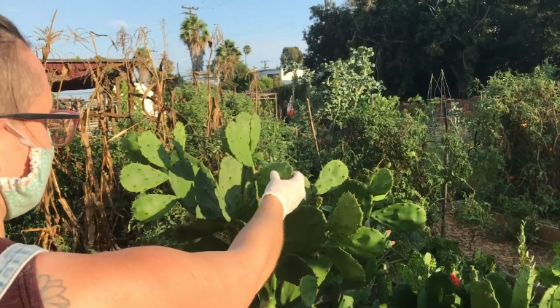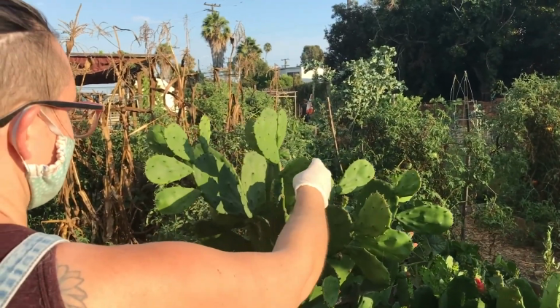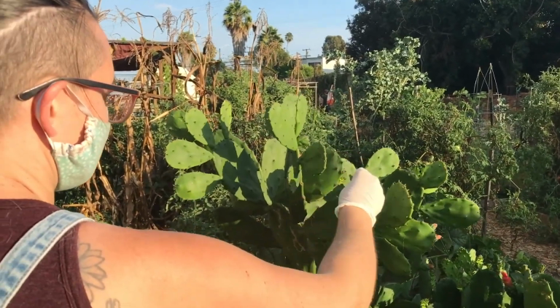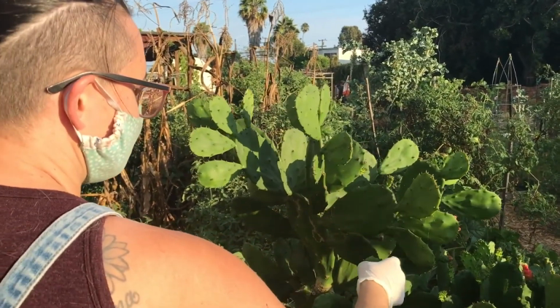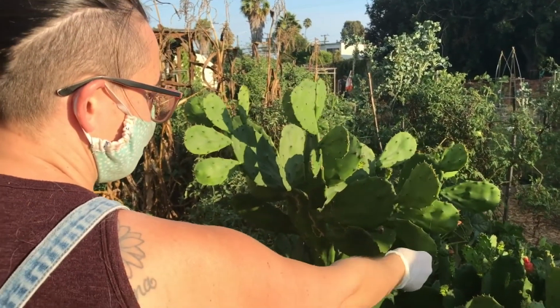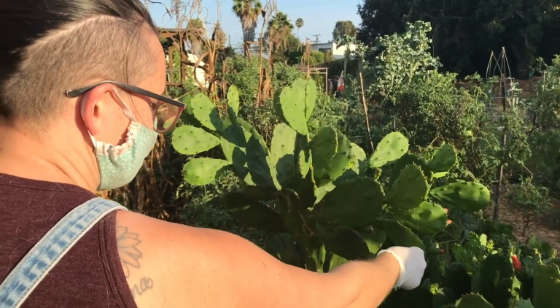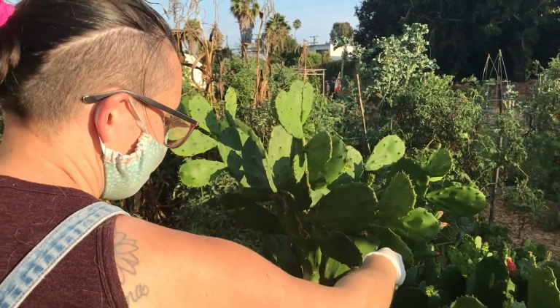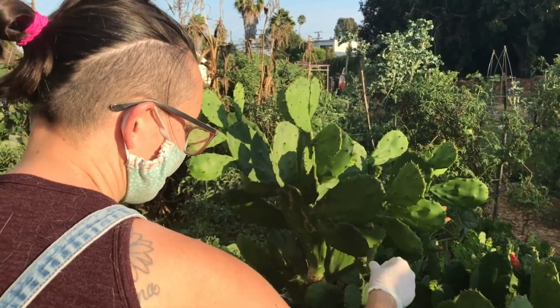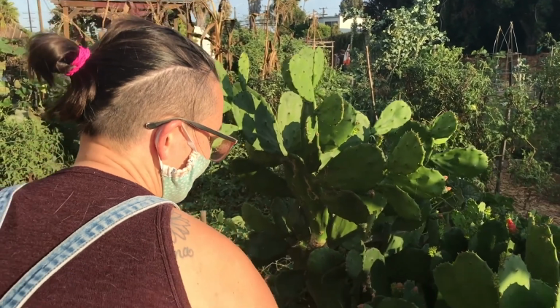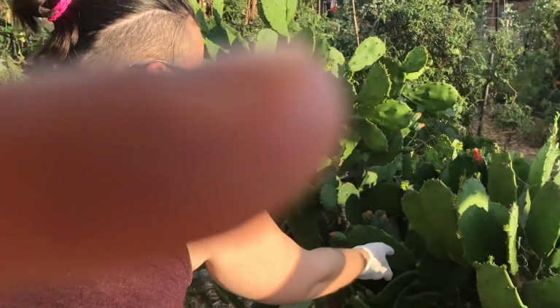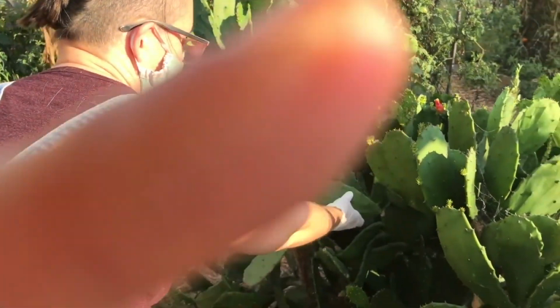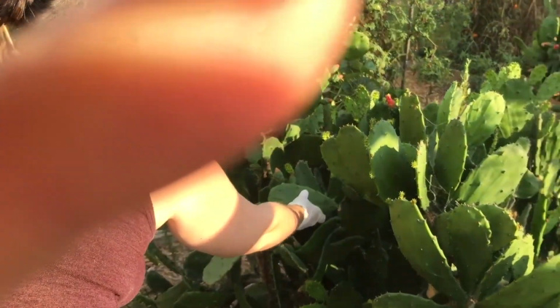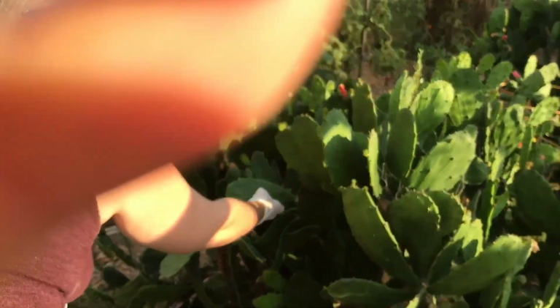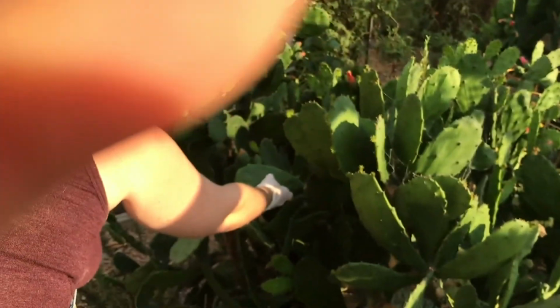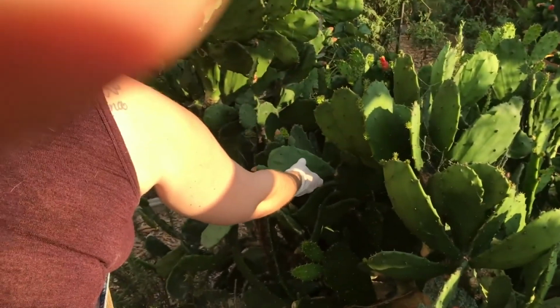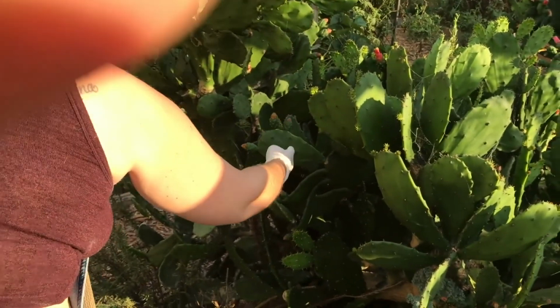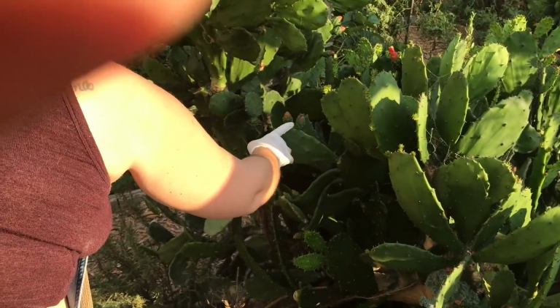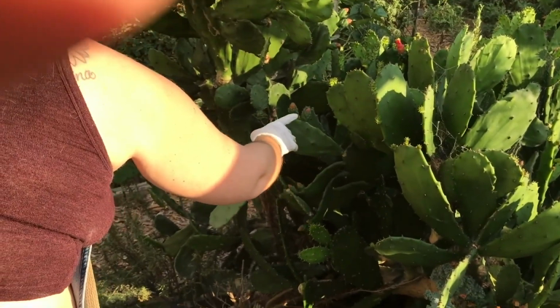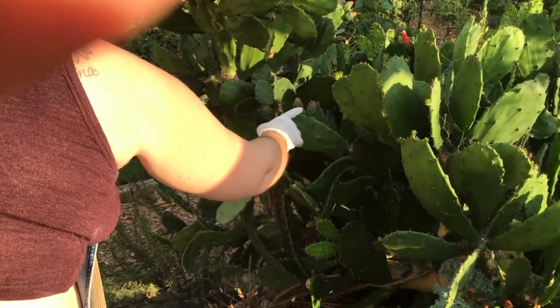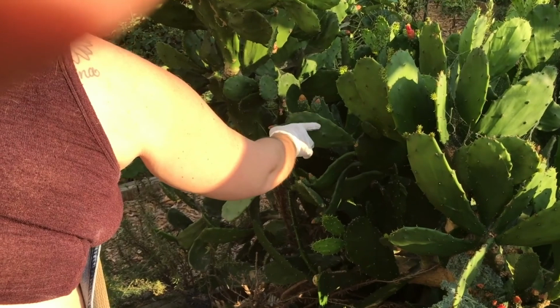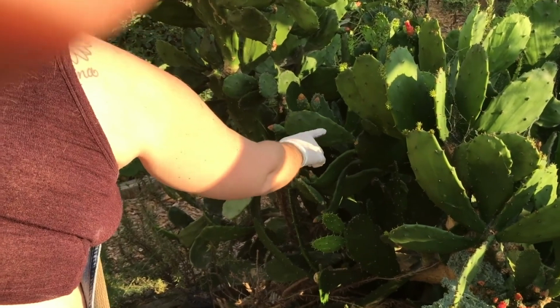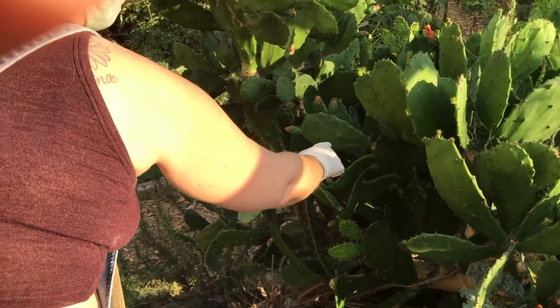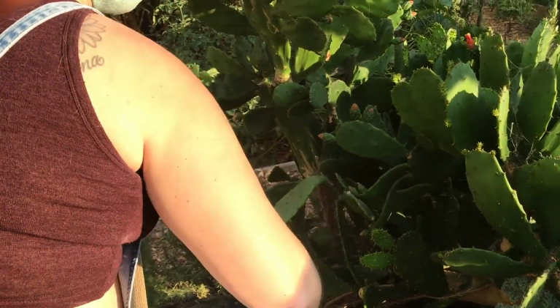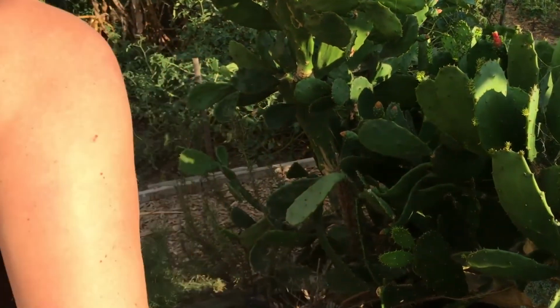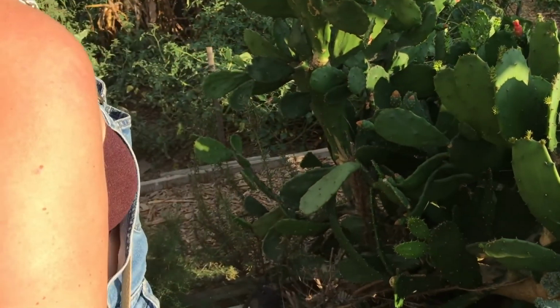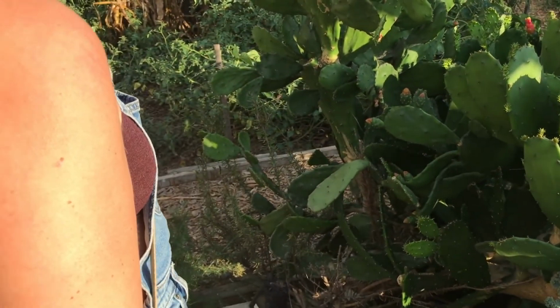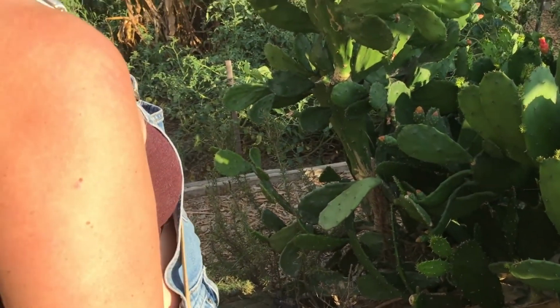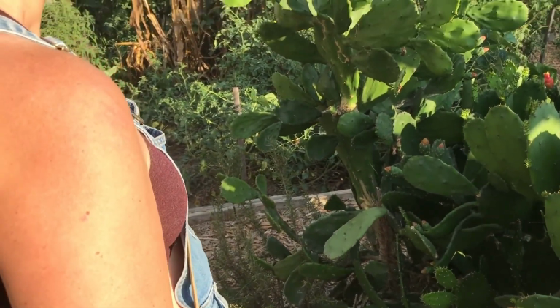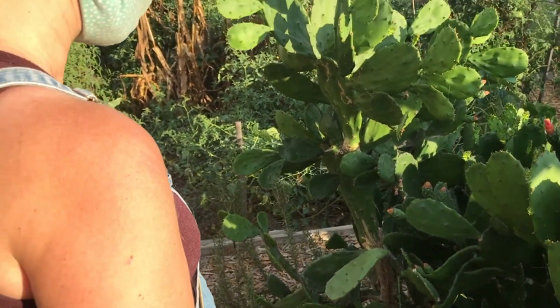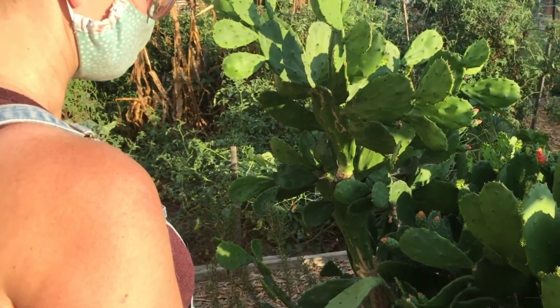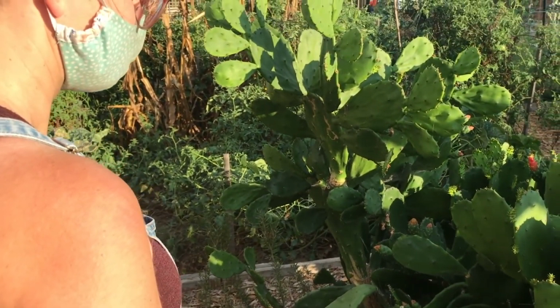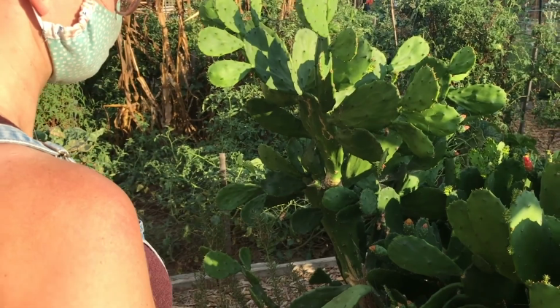The most tender pads are the ones without a flower on them. Once a pad has a flower, it's usually pretty tough, and you also run the risk of those tiny spines. It's best to keep the flowers cleared off.